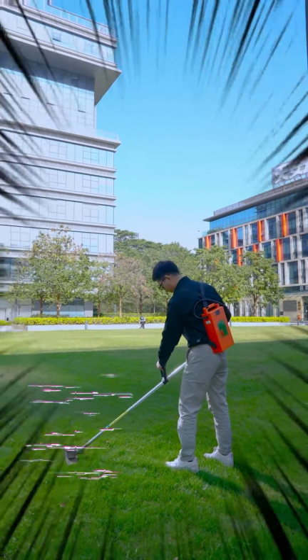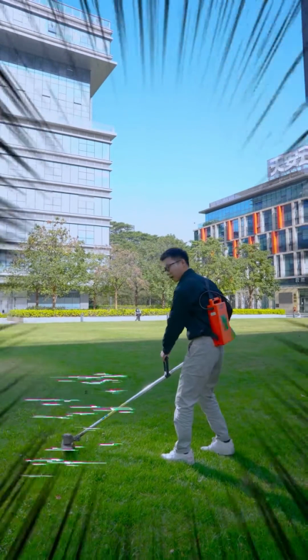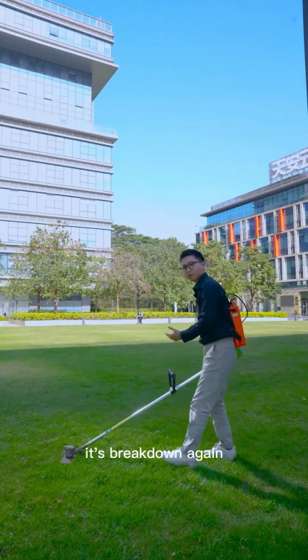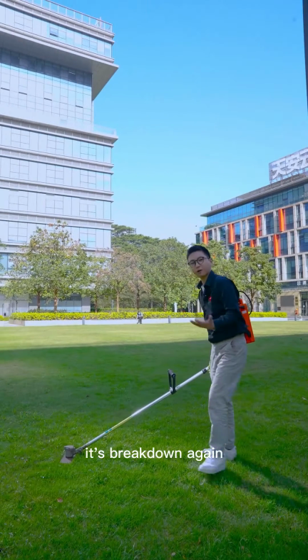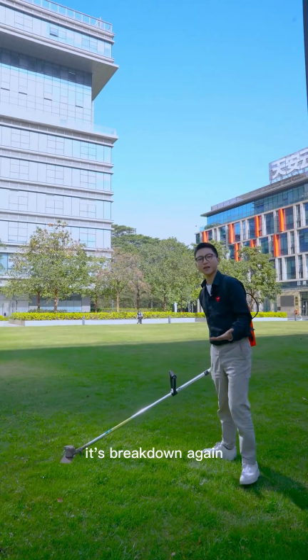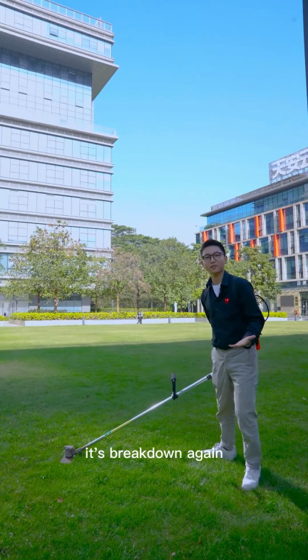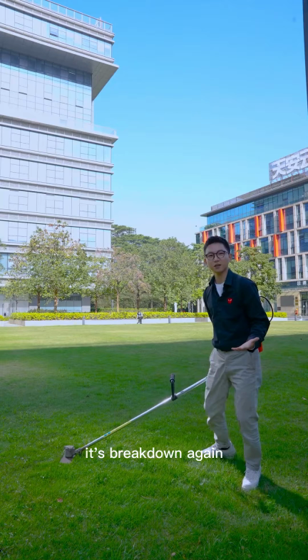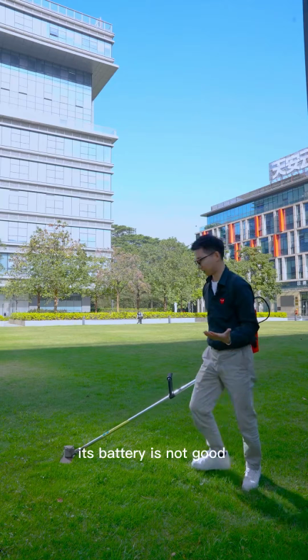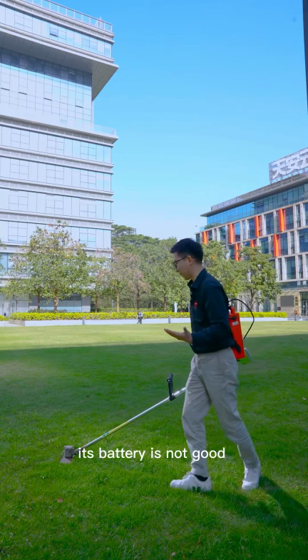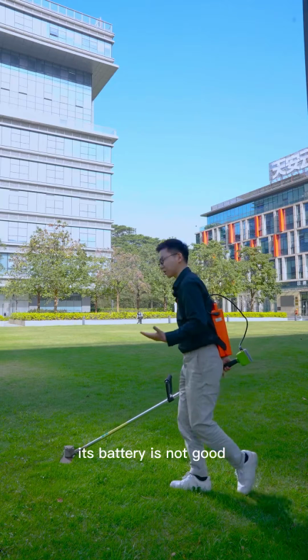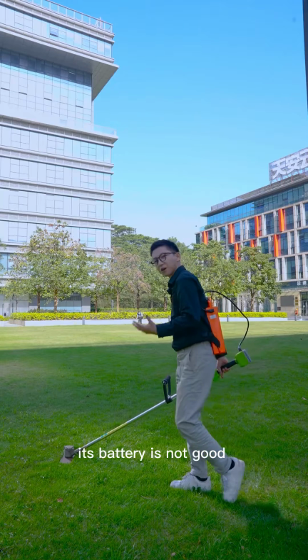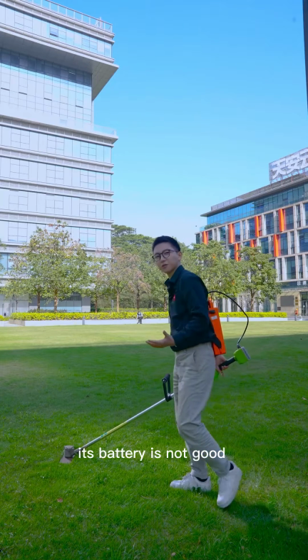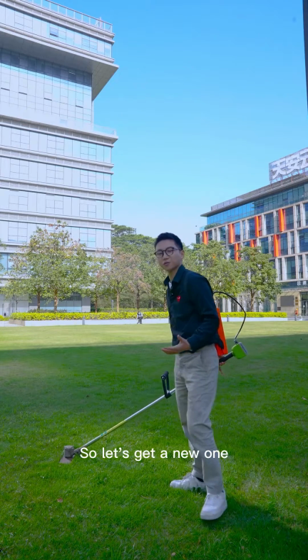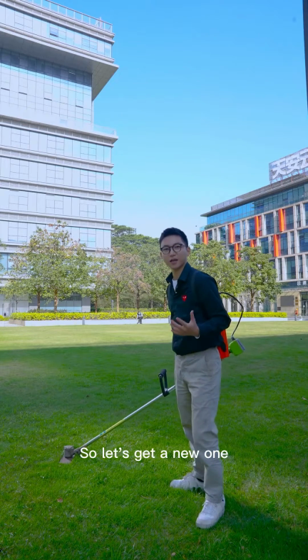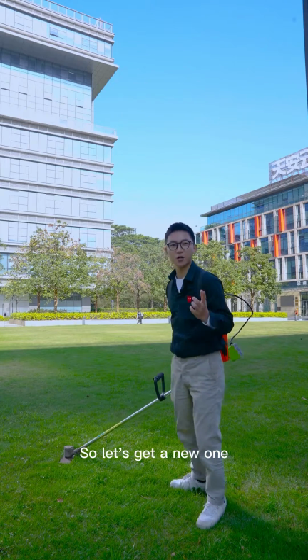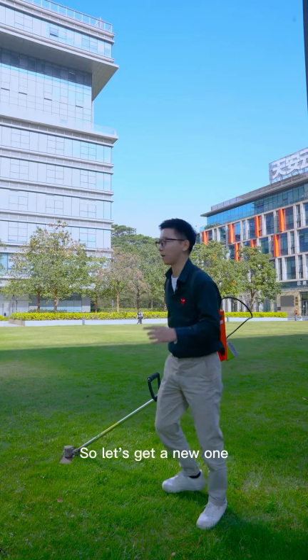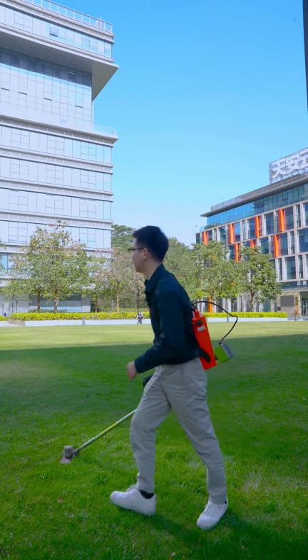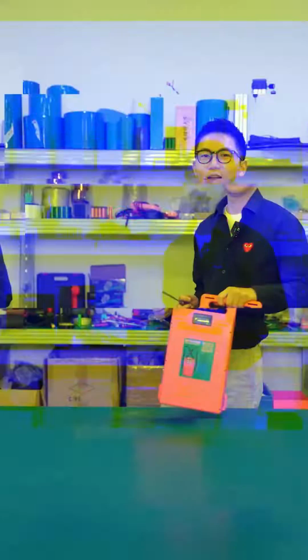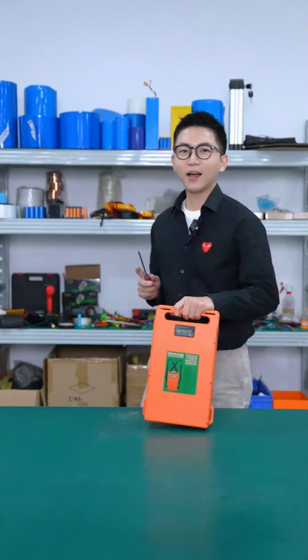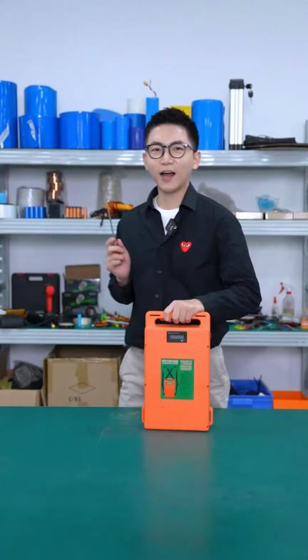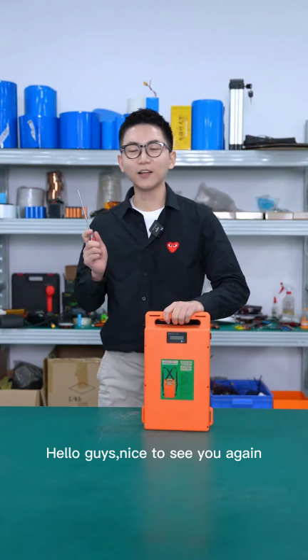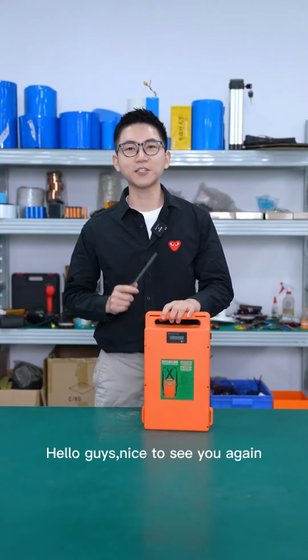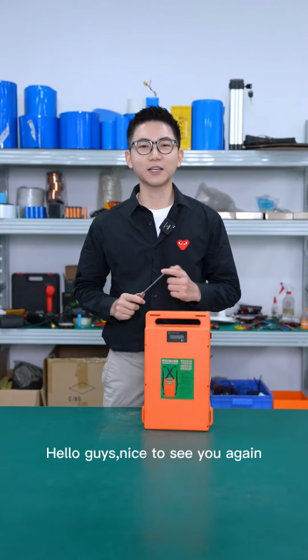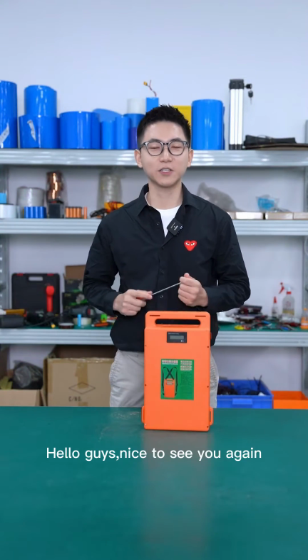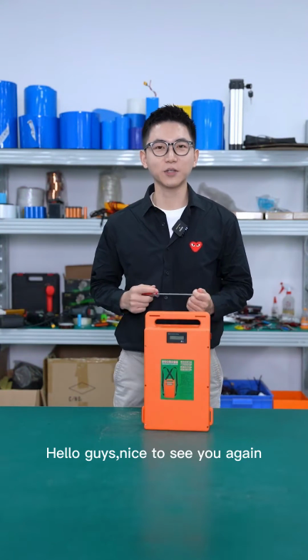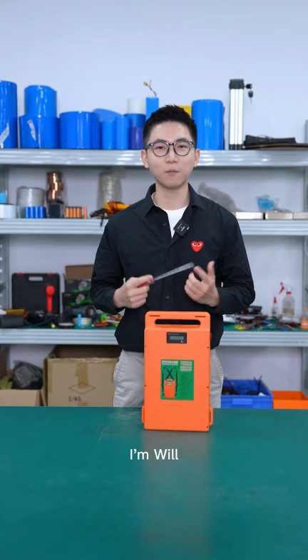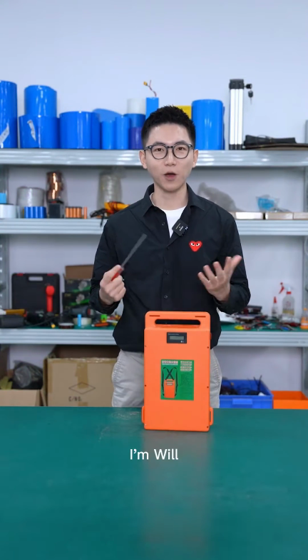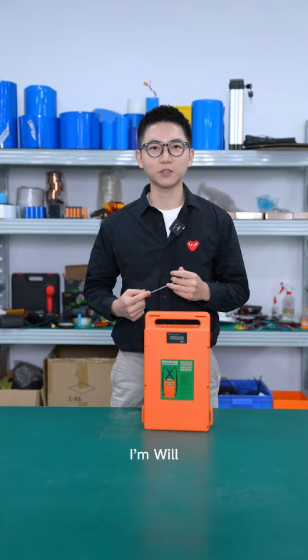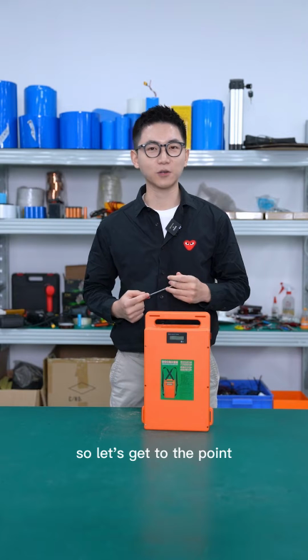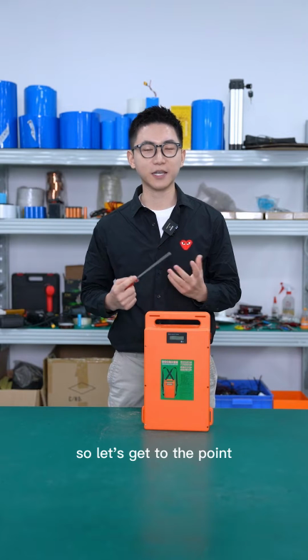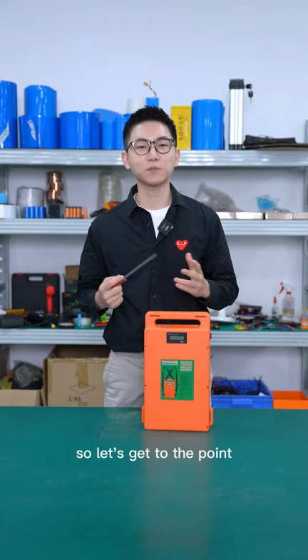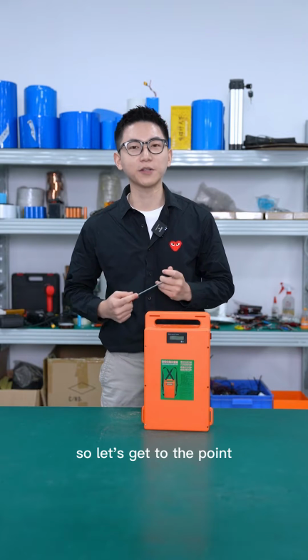The battery broke down again — it's not good, so let's get a new one. Hello guys, nice to see you again. So let's get to the point.